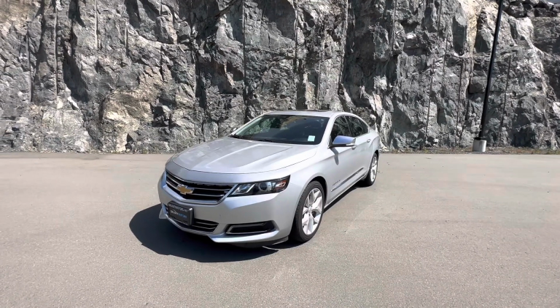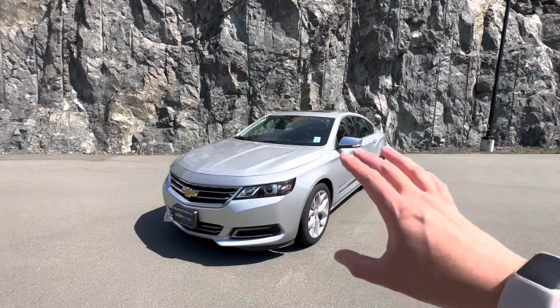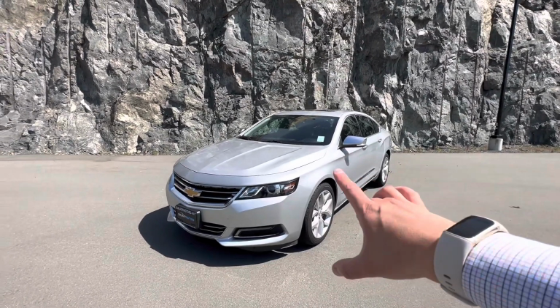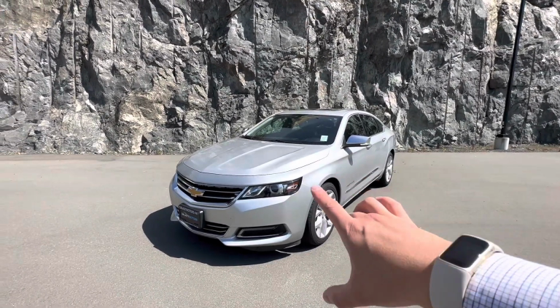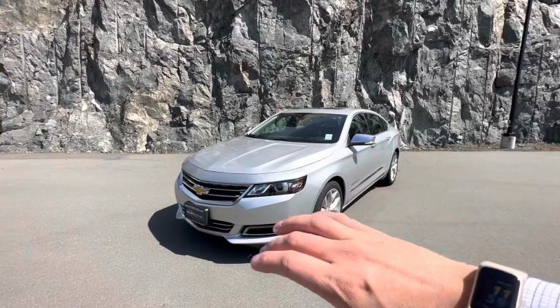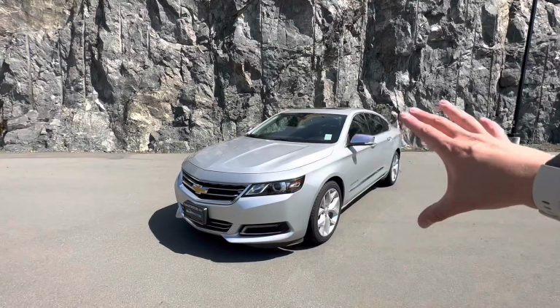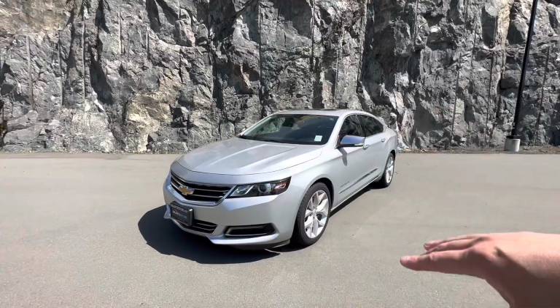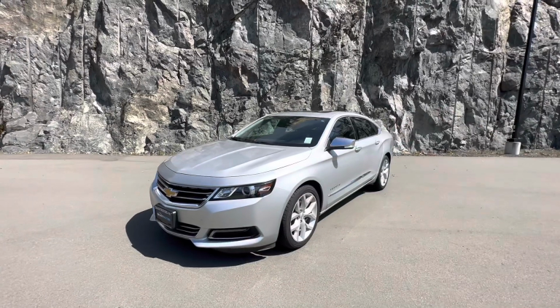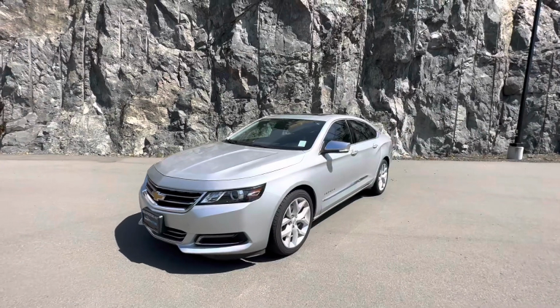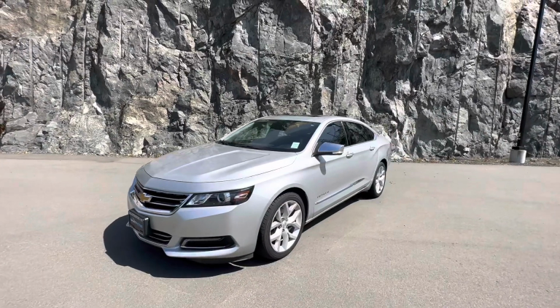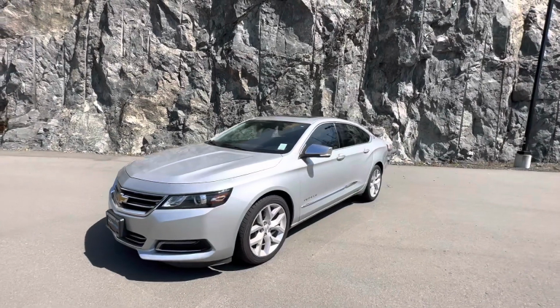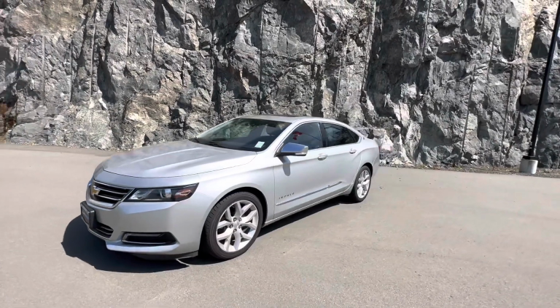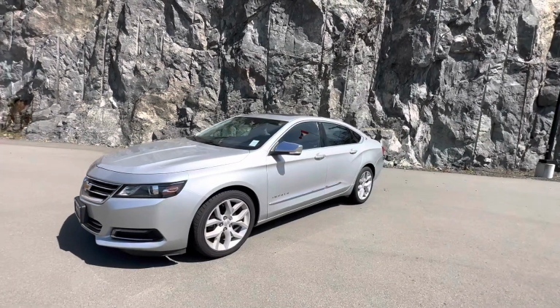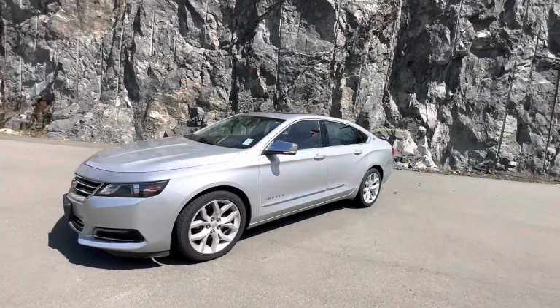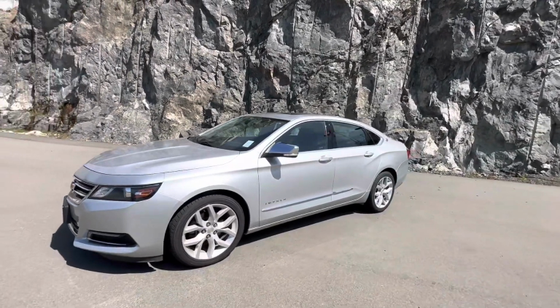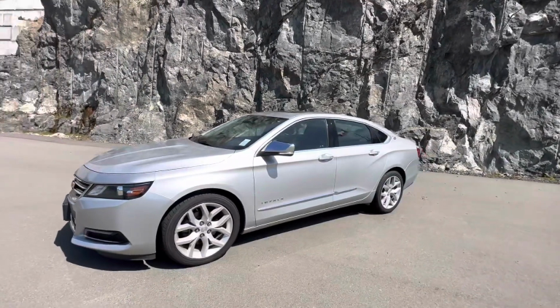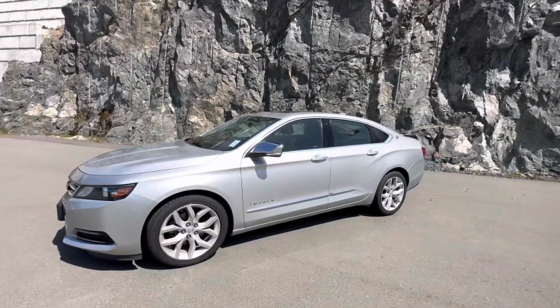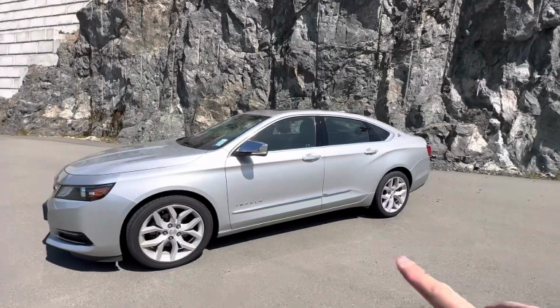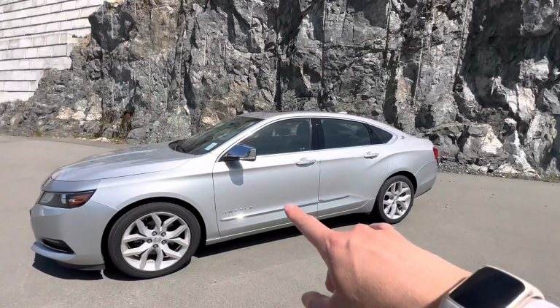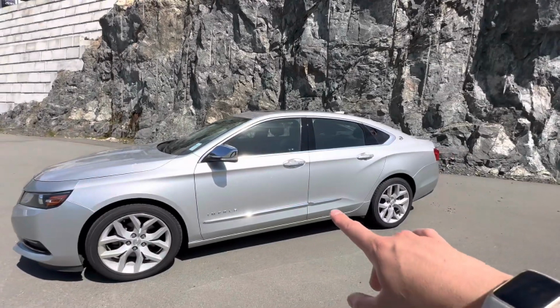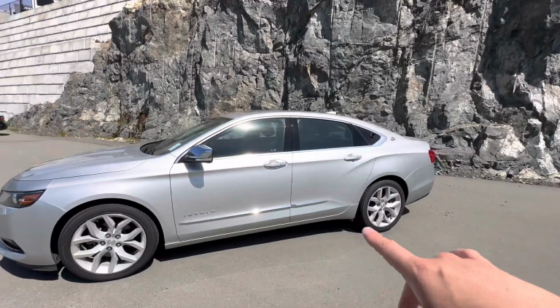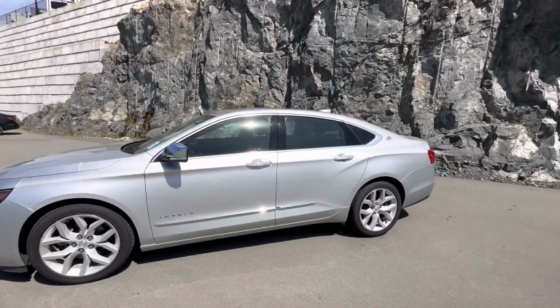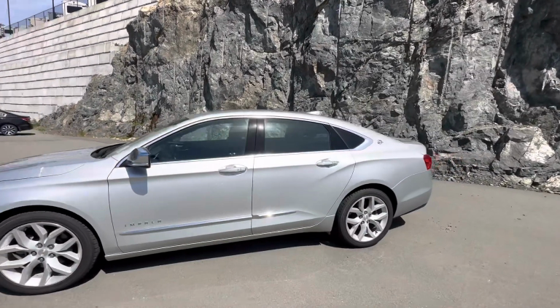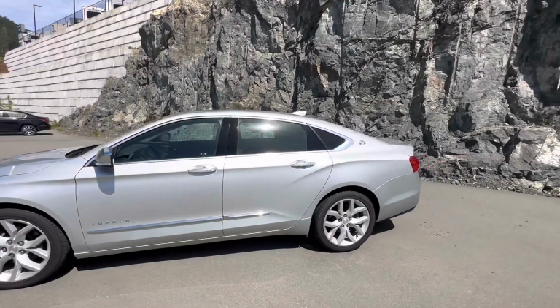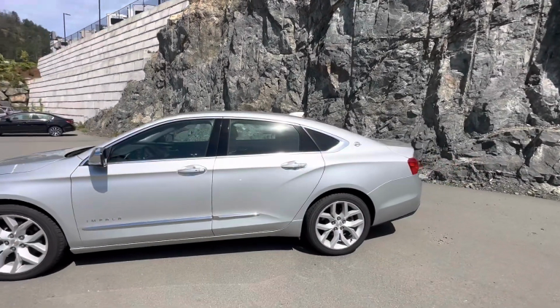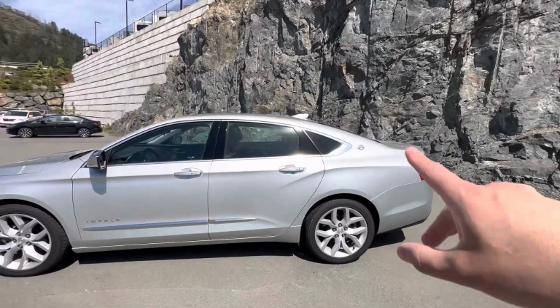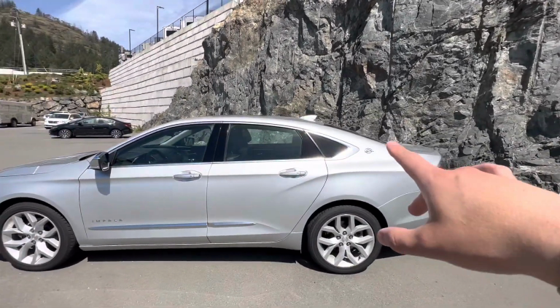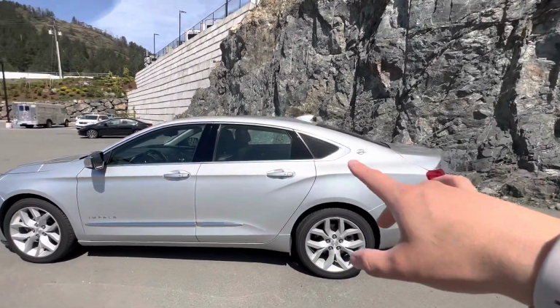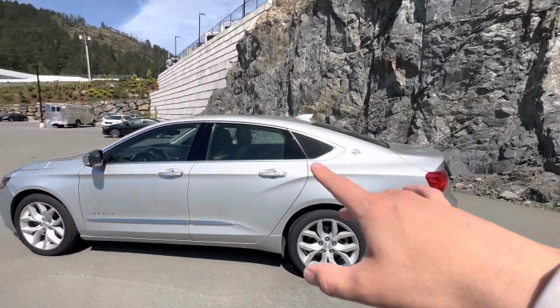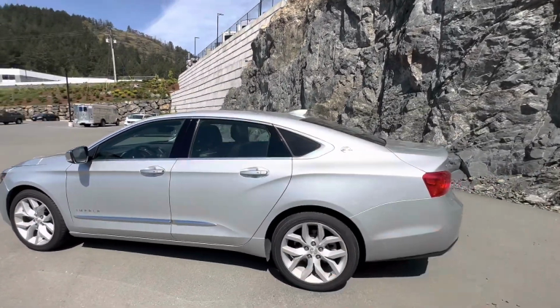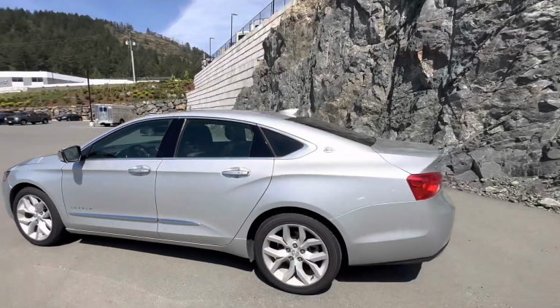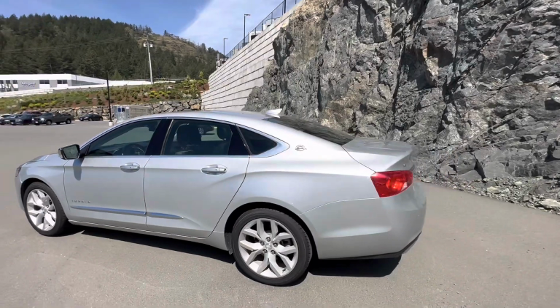One thing right off the bat you can notice is it has some nice sleek designs on the front, beautiful styling effects, followed up with some chrome trim near the bottom with a touch of chrome on the windows and door handles.